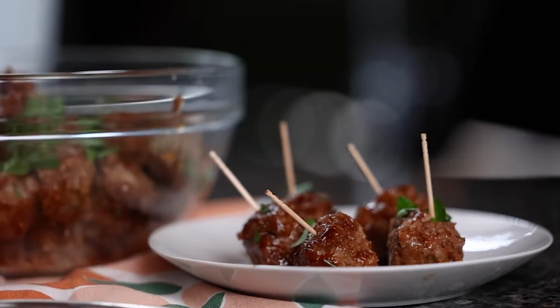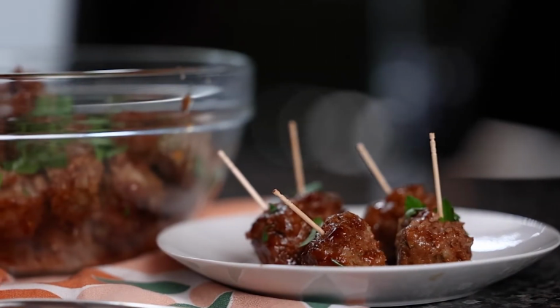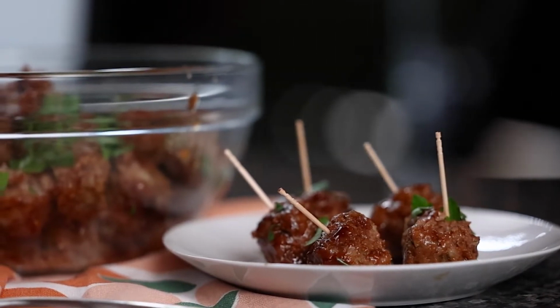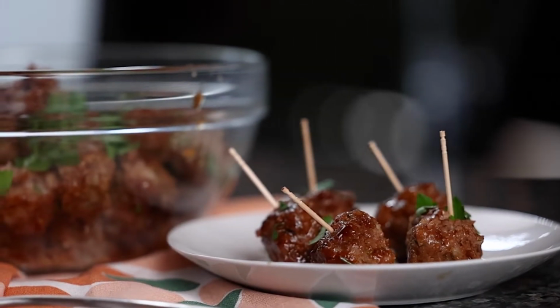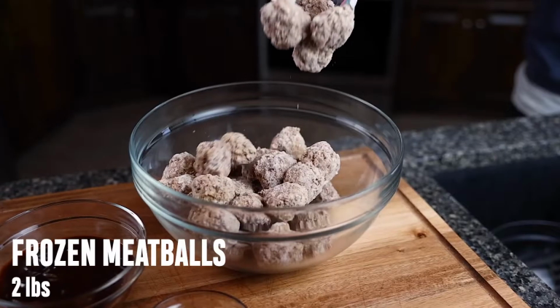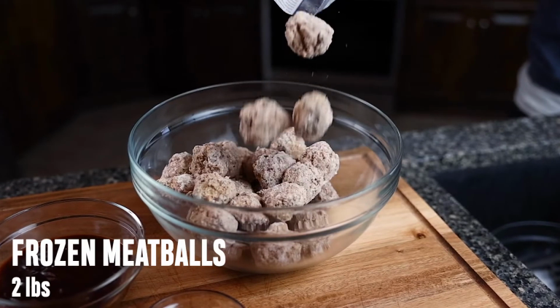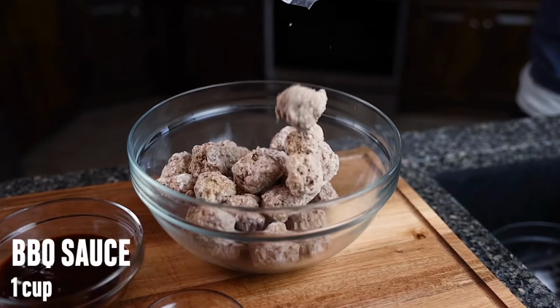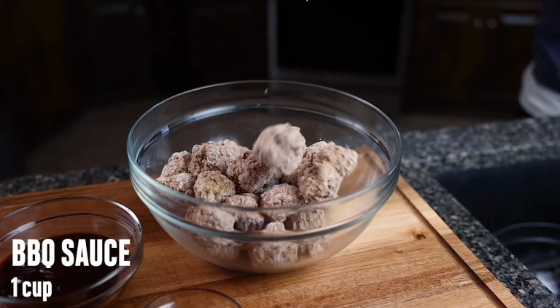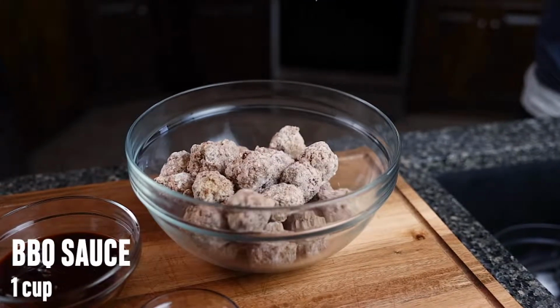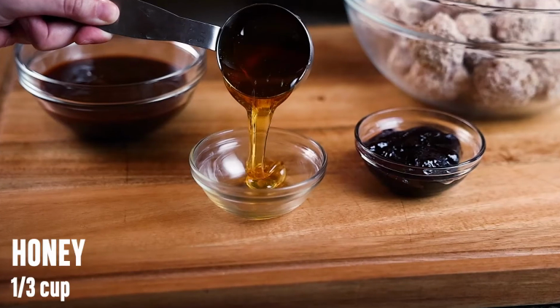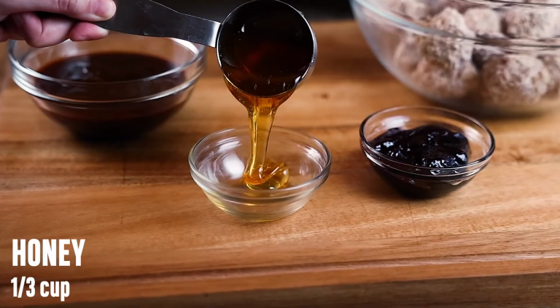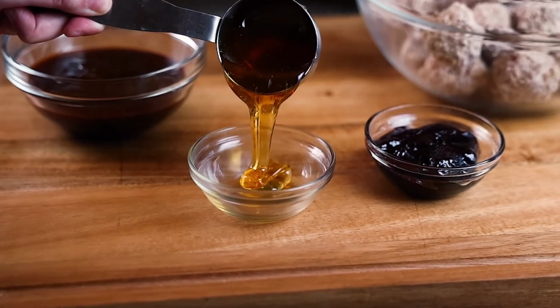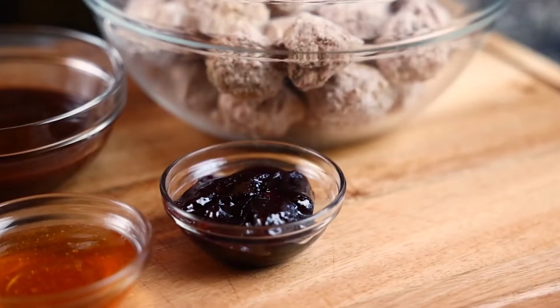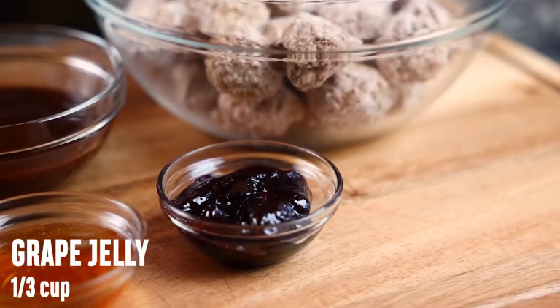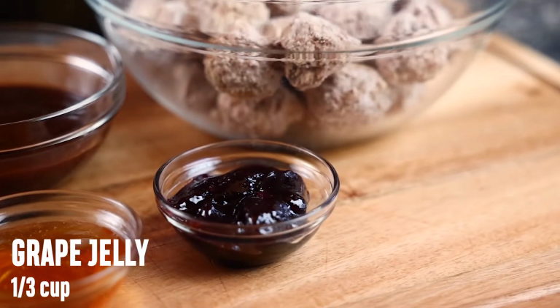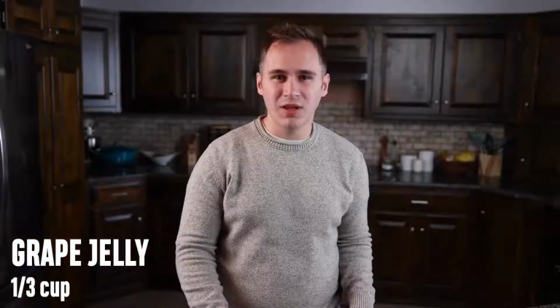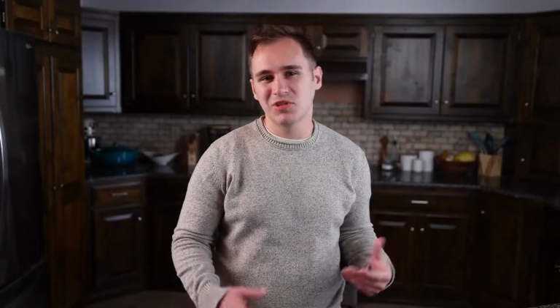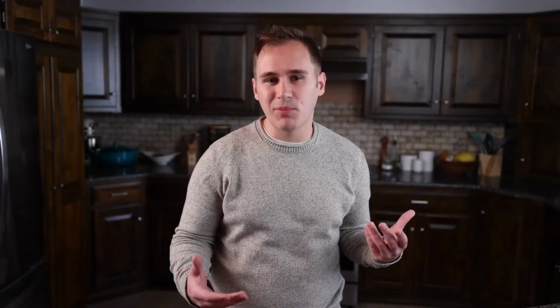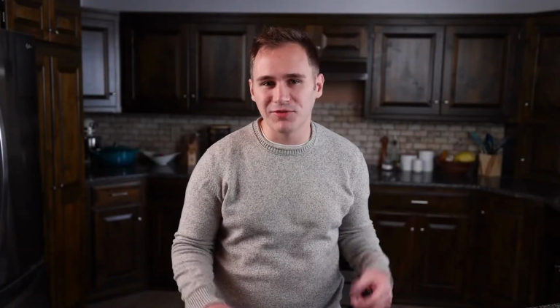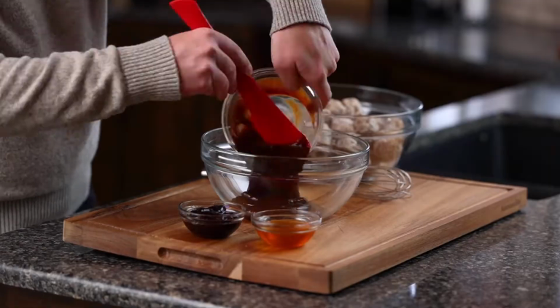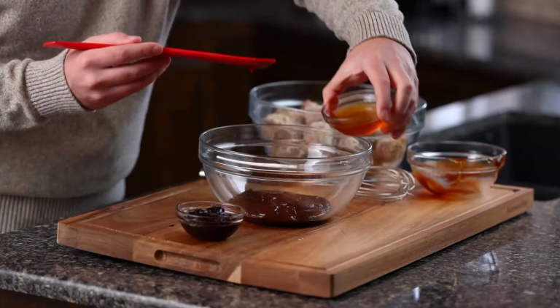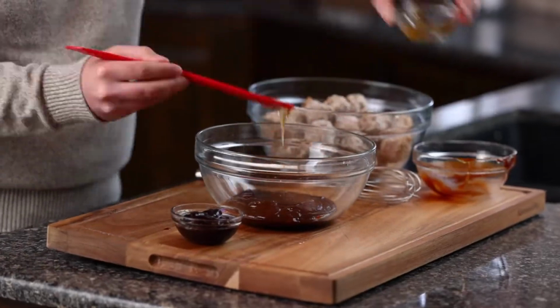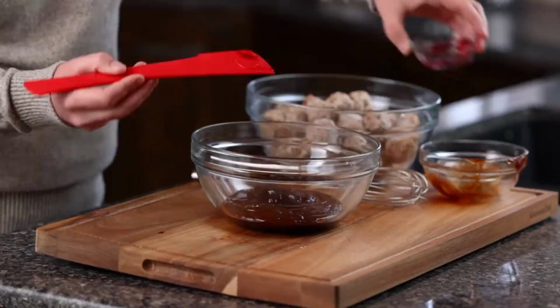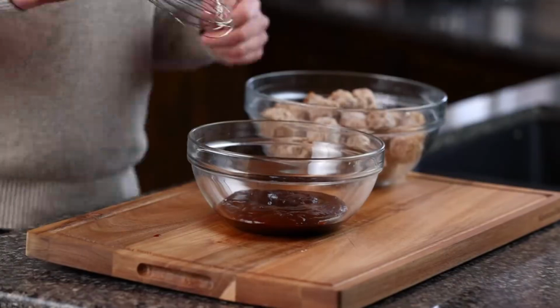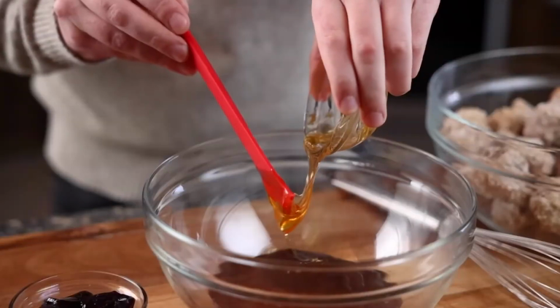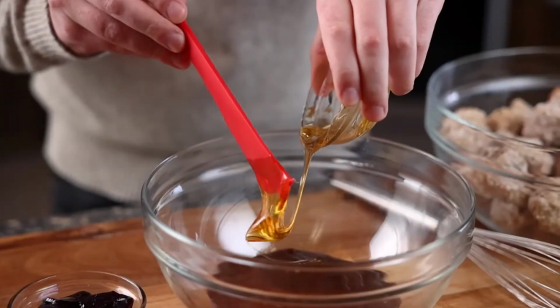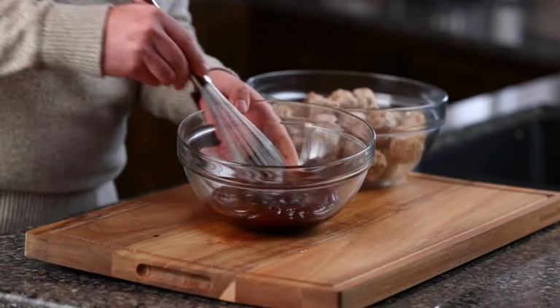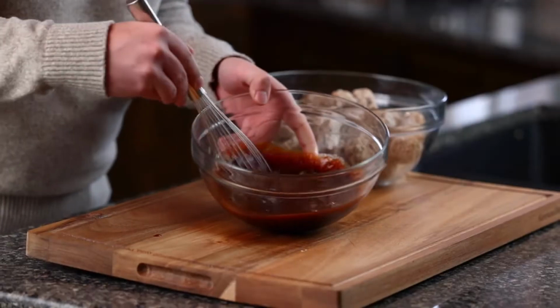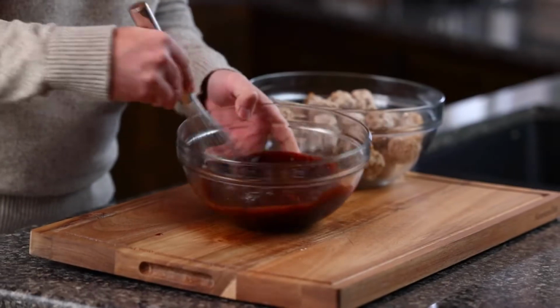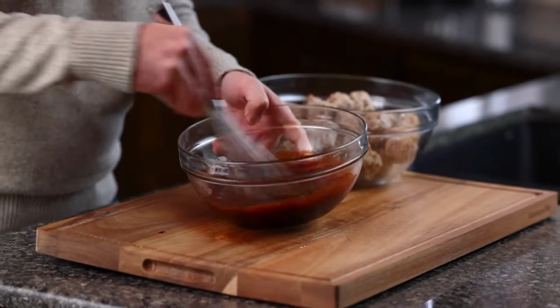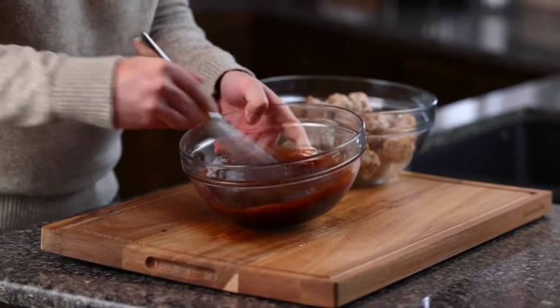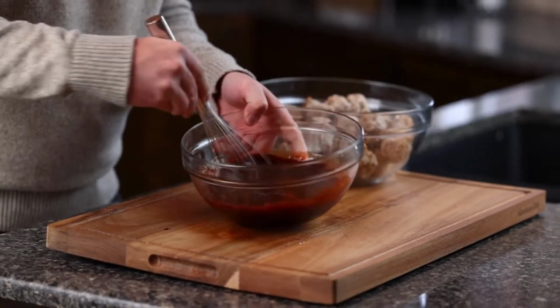Grab two pounds of frozen meatballs, barbecue sauce, honey, and believe it or not grape jelly, and some chopped parsley if you want. Take a medium bowl and whisk together the barbecue sauce, jelly, and honey.